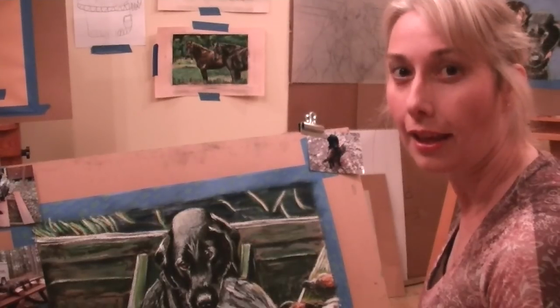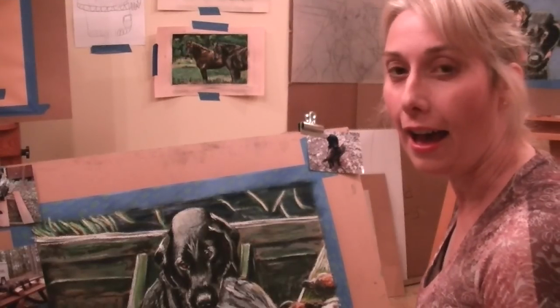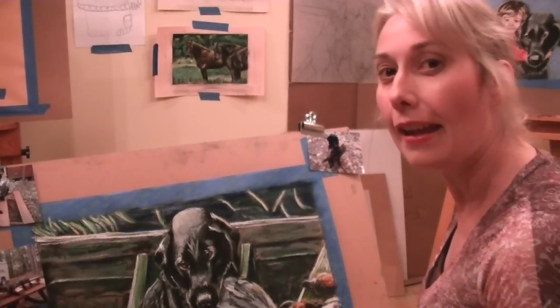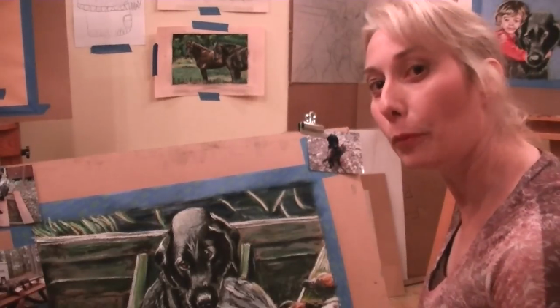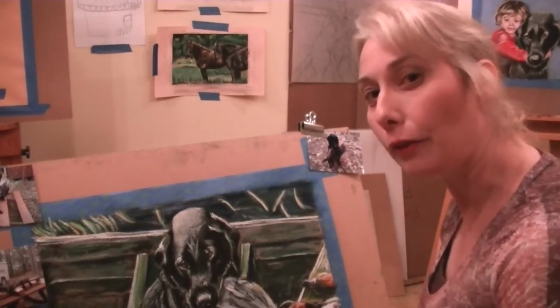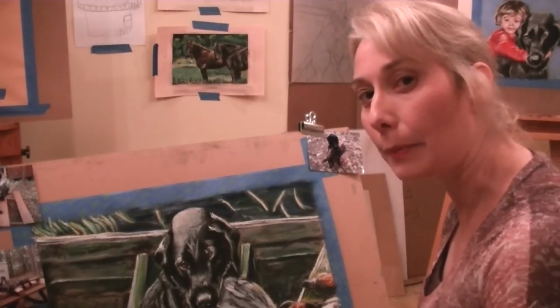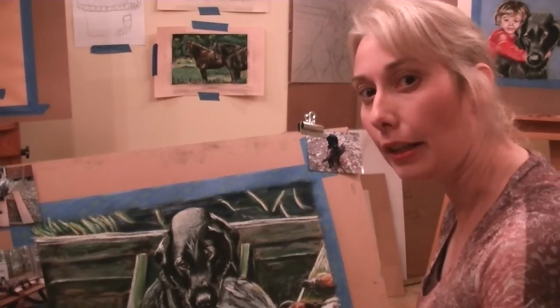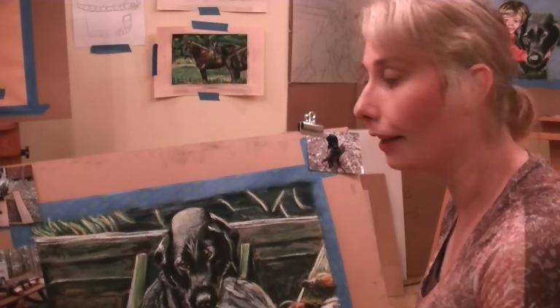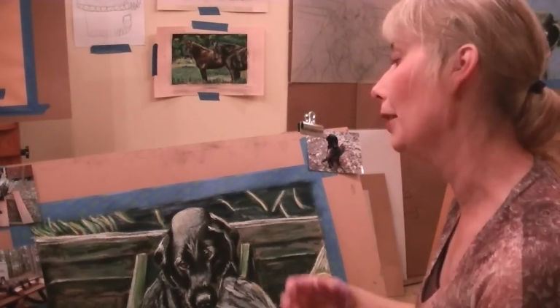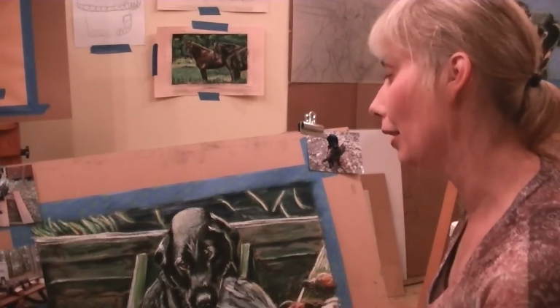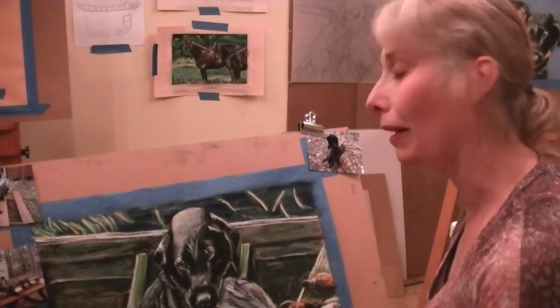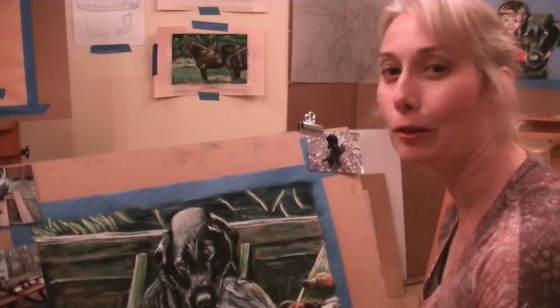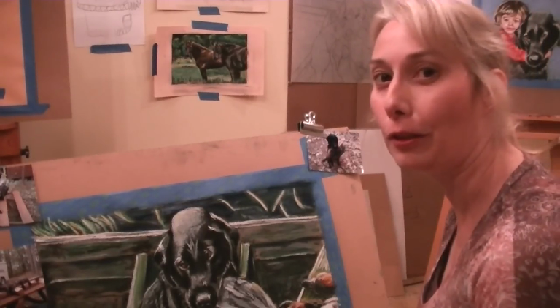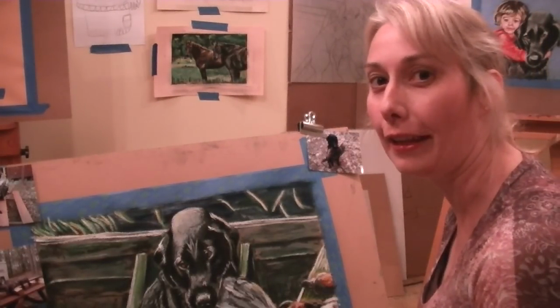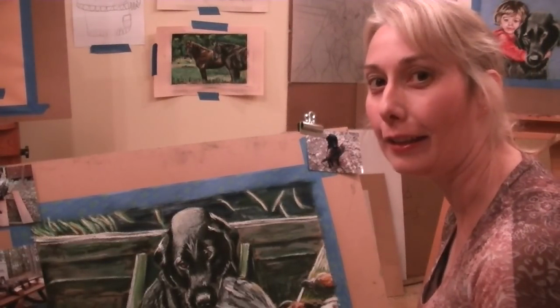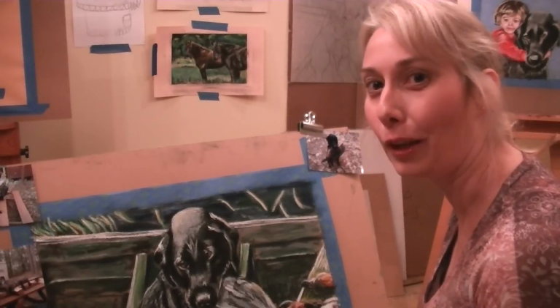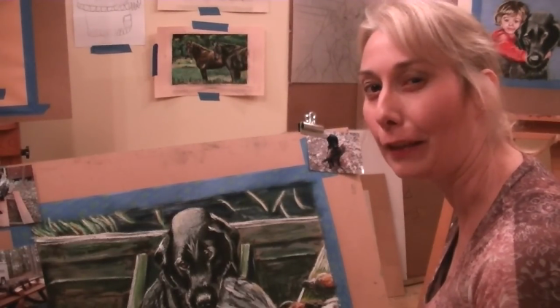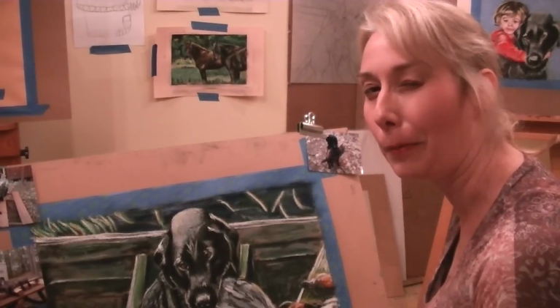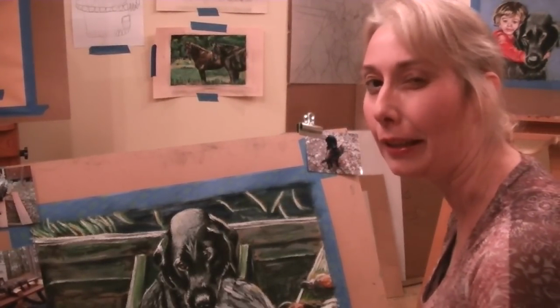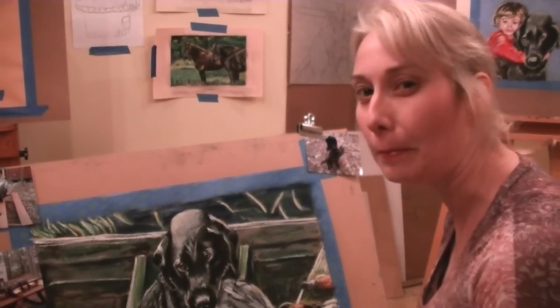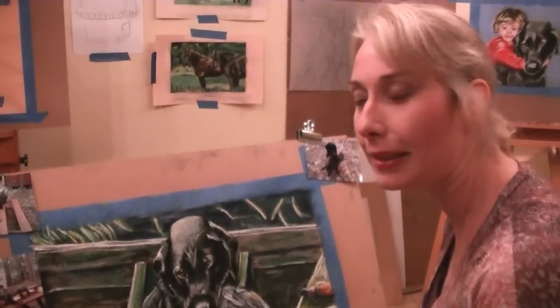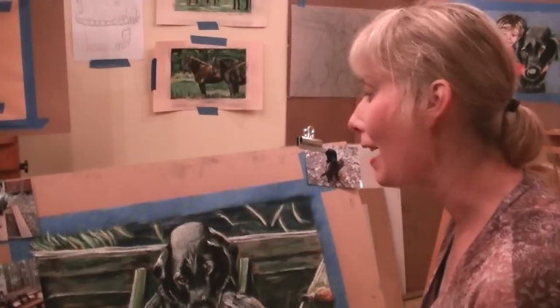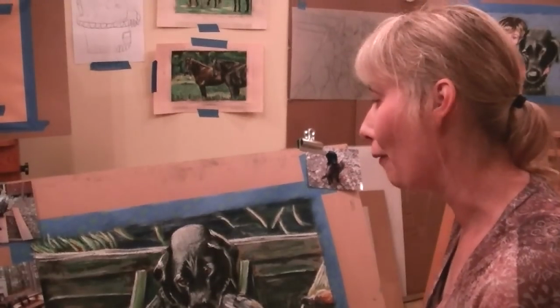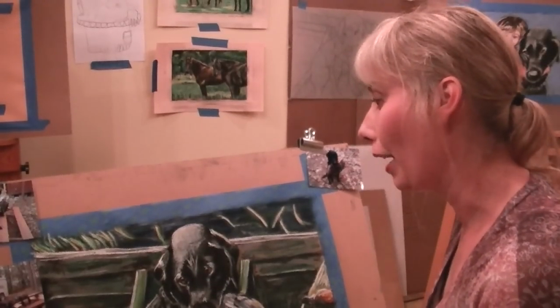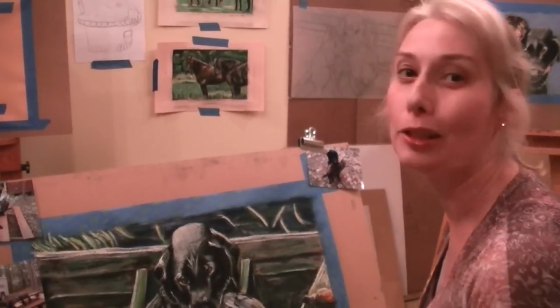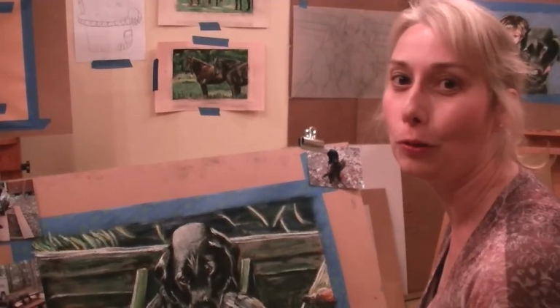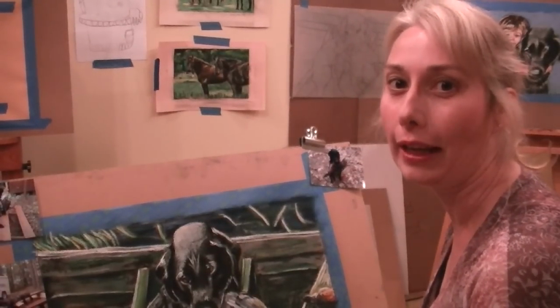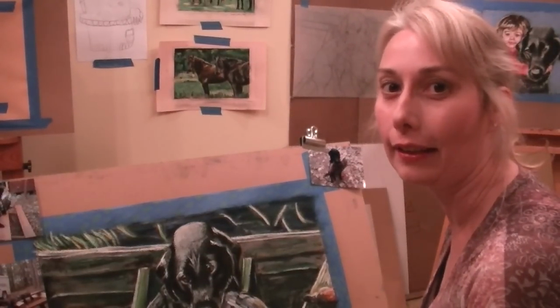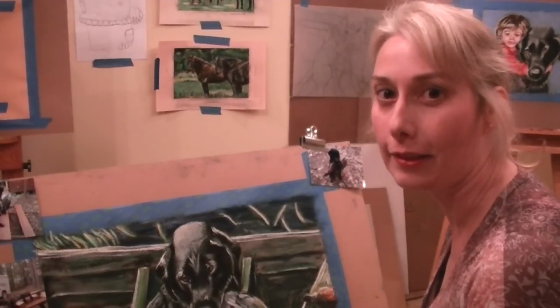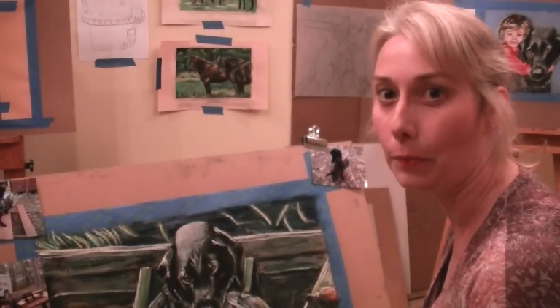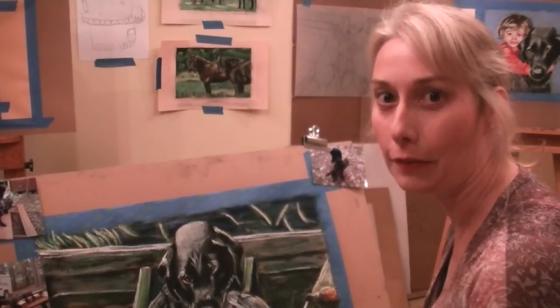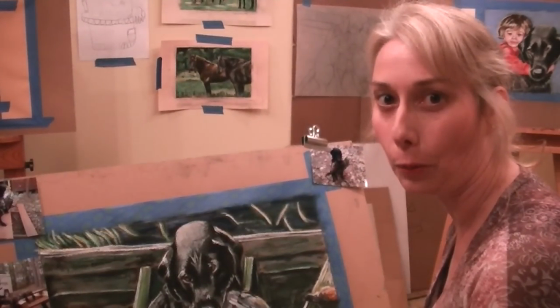Hi, I'm Marie Fritz Perry and I'm here in my studio today. I just wanted to give everybody a glimpse of what I do when I get a custom piece of artwork.